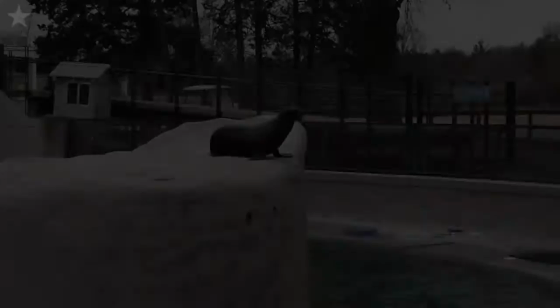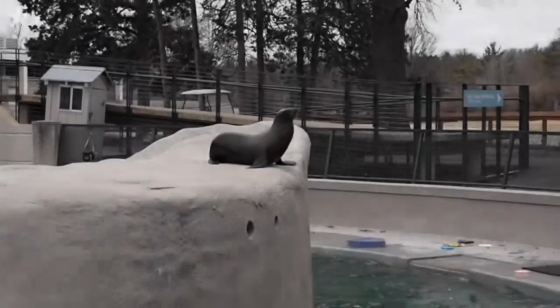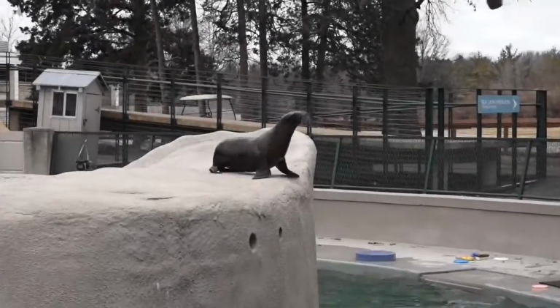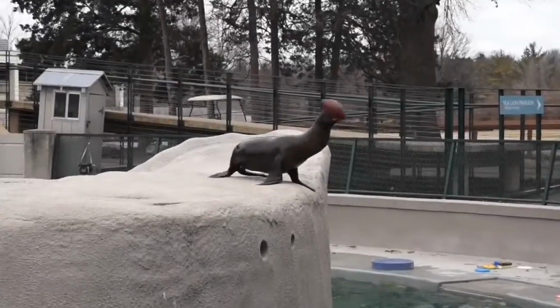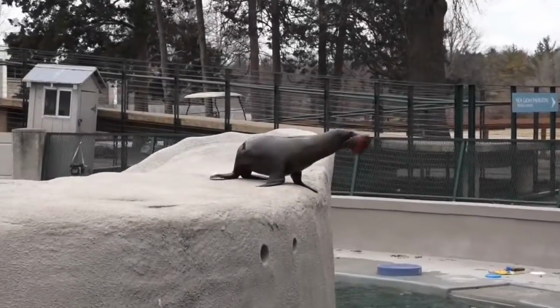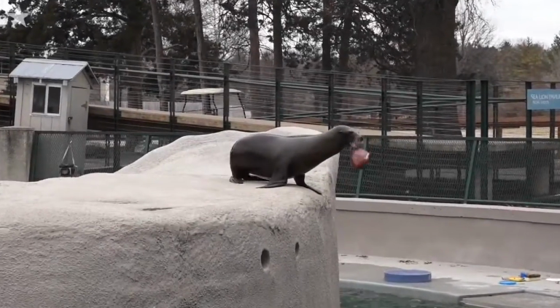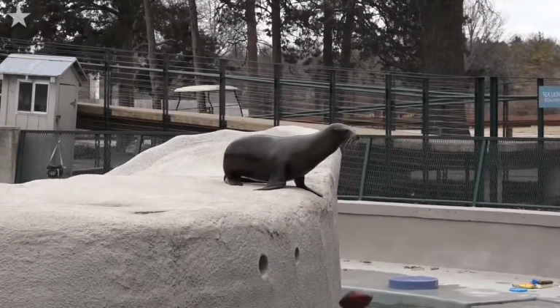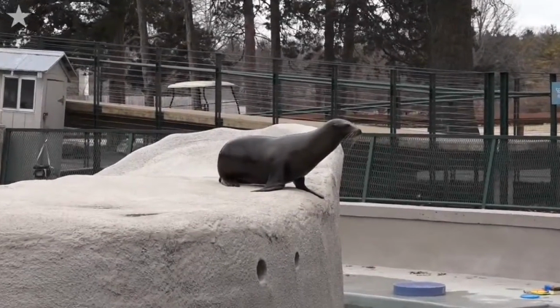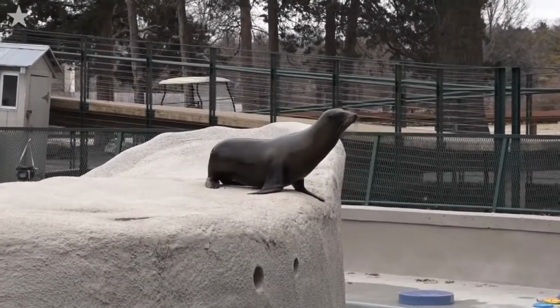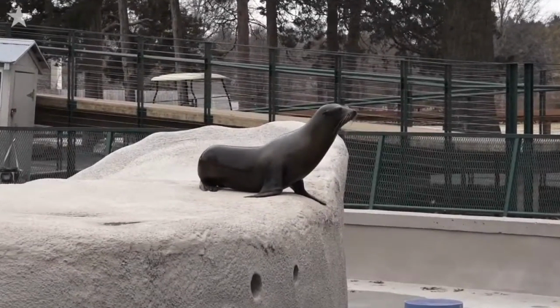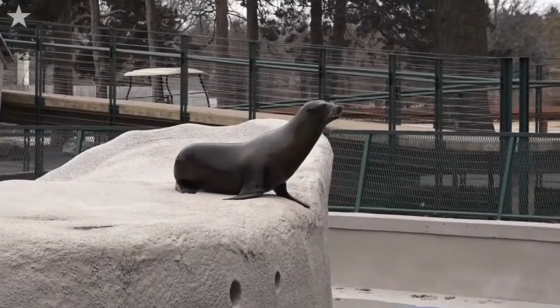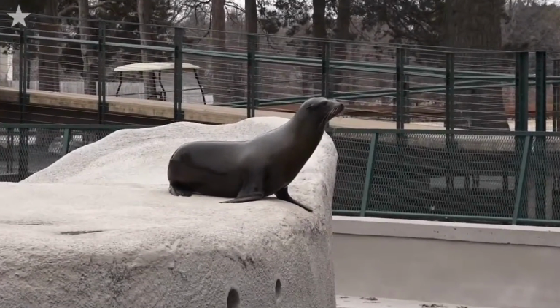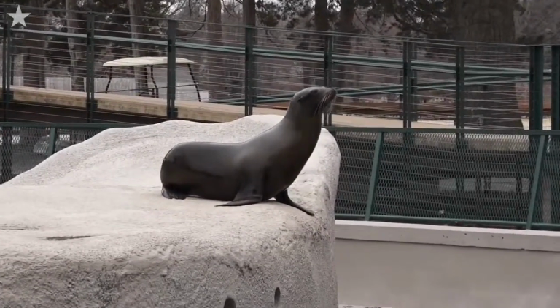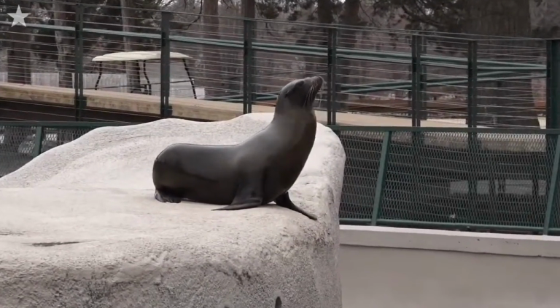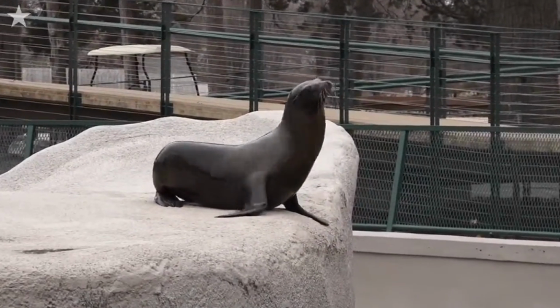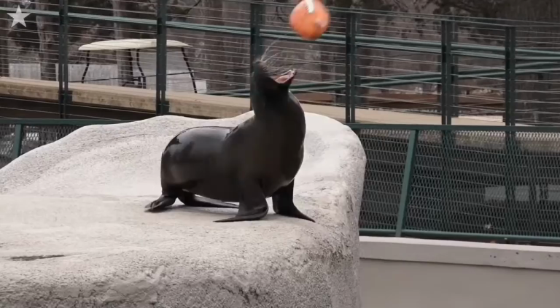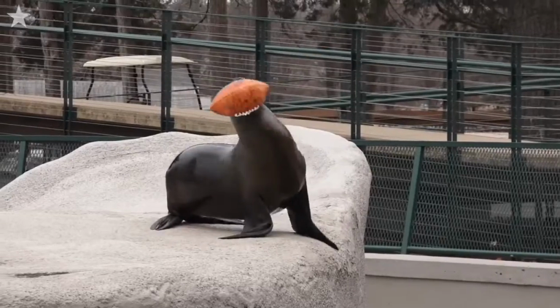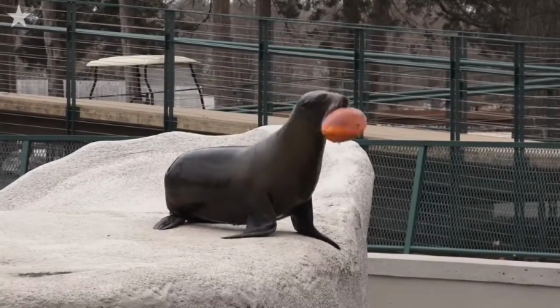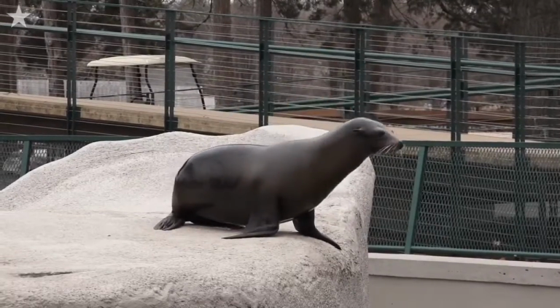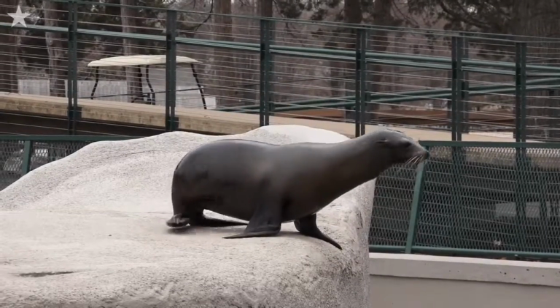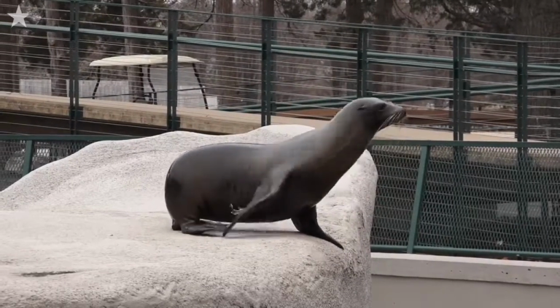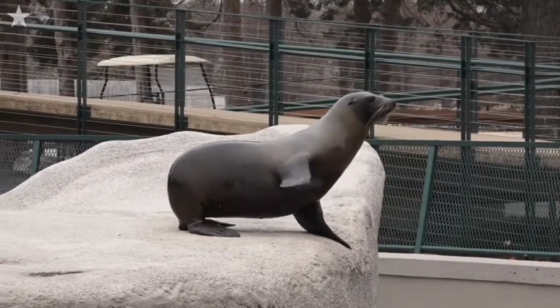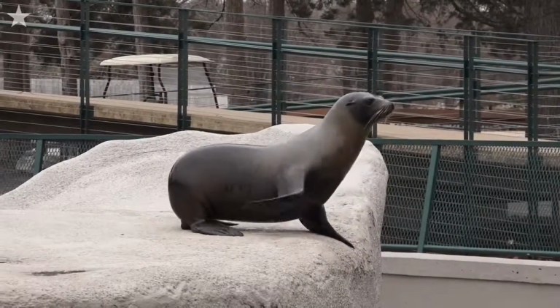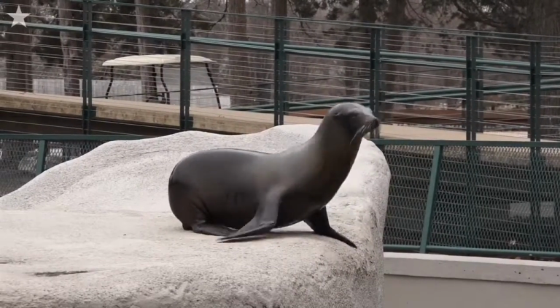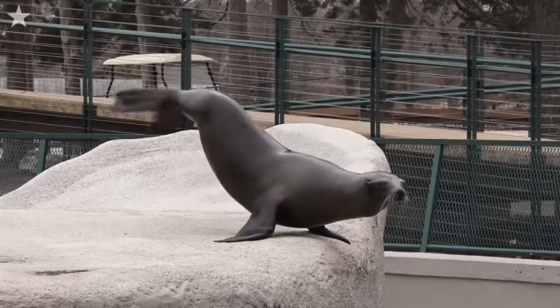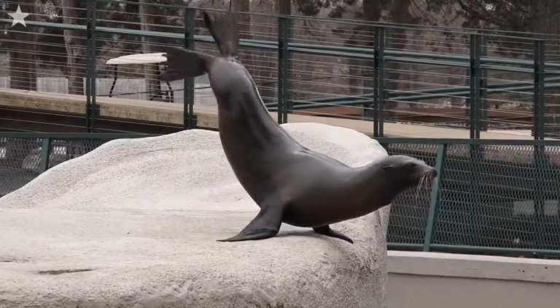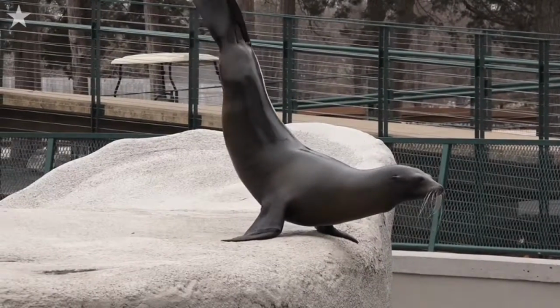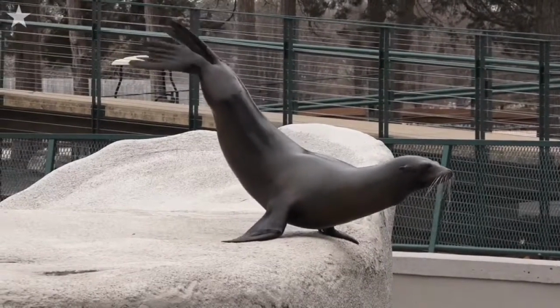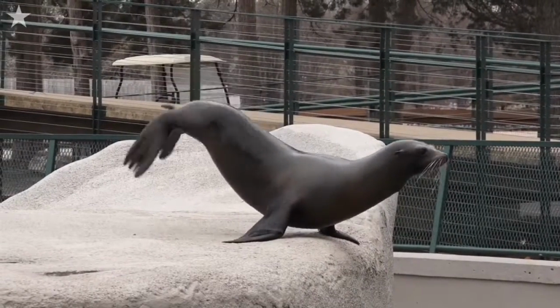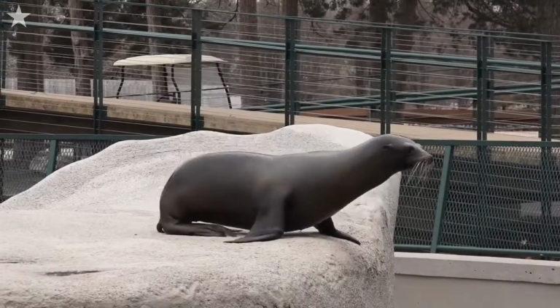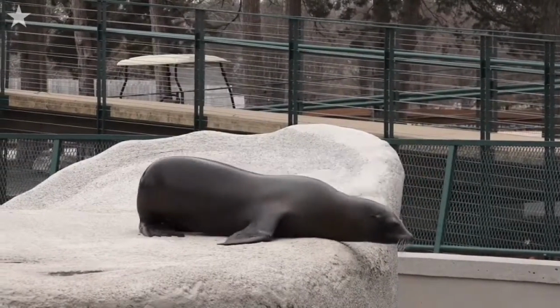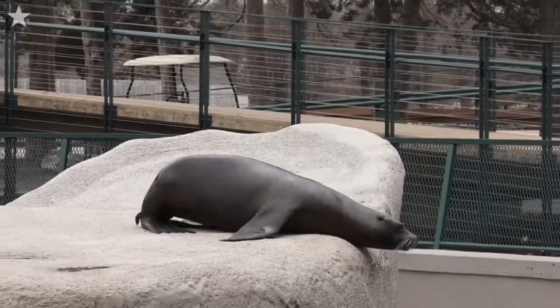Super Bowl catch. Good job. One more. Here we go. Good job, Wade. Up. Down. Roll.